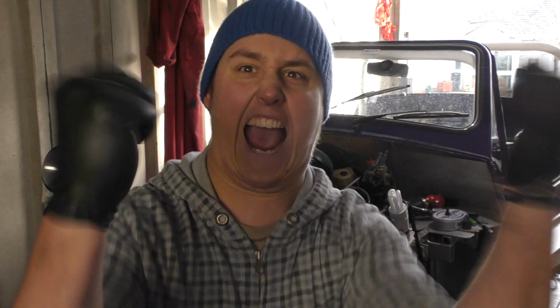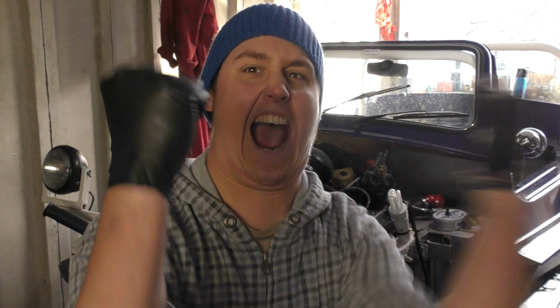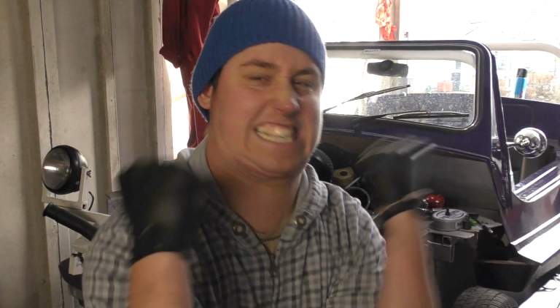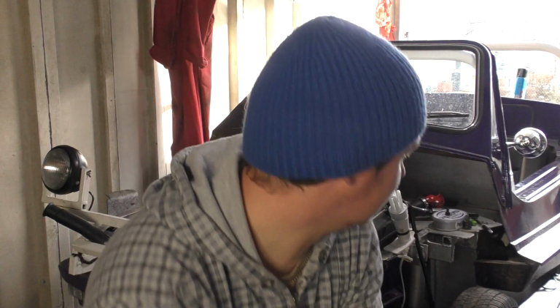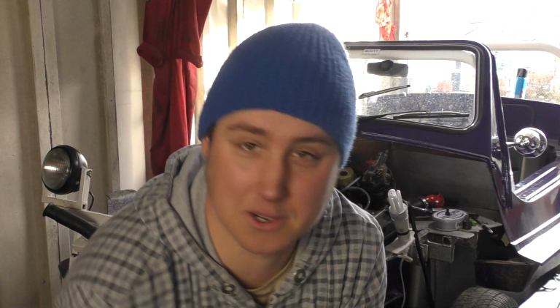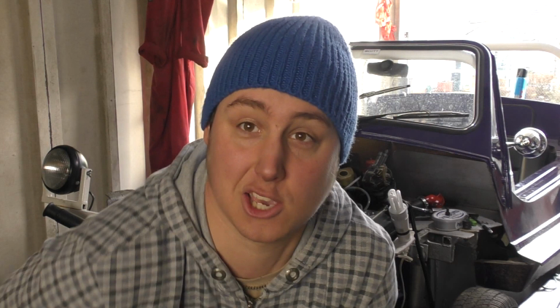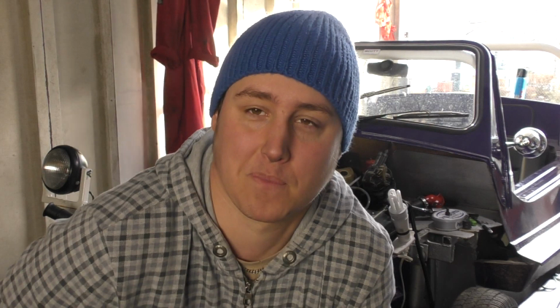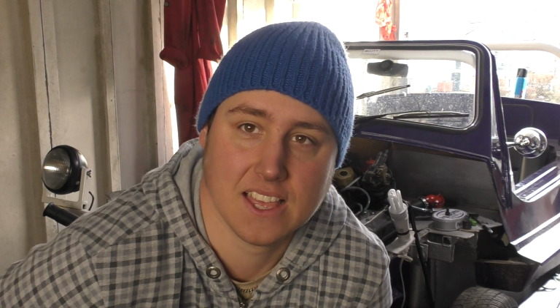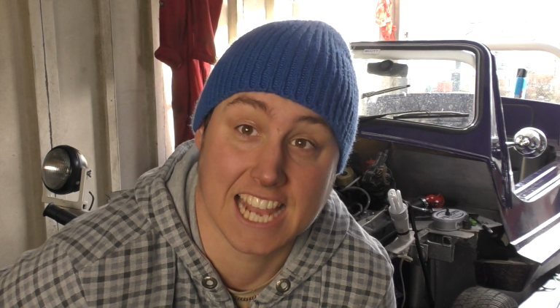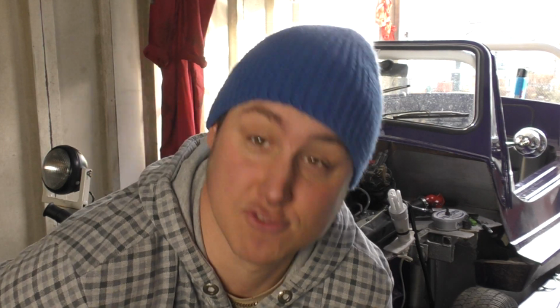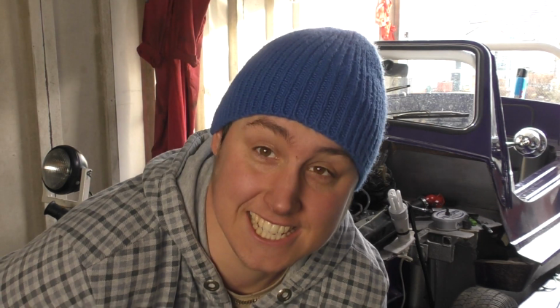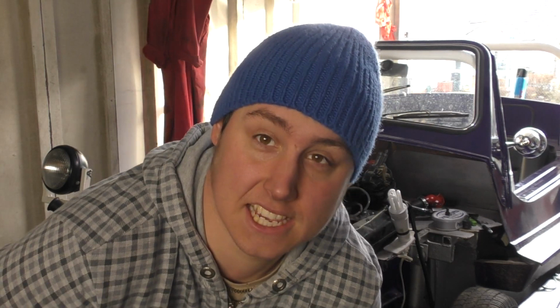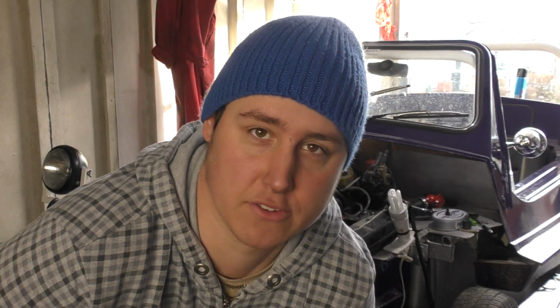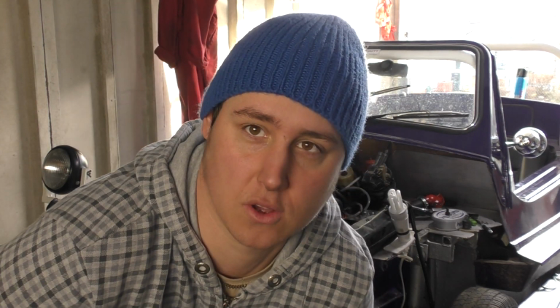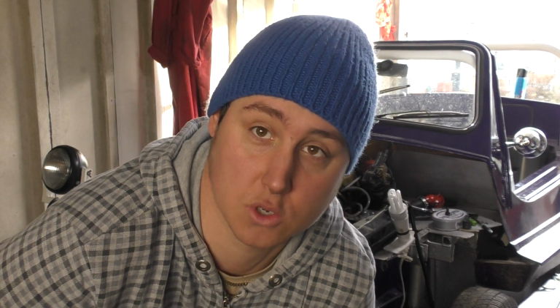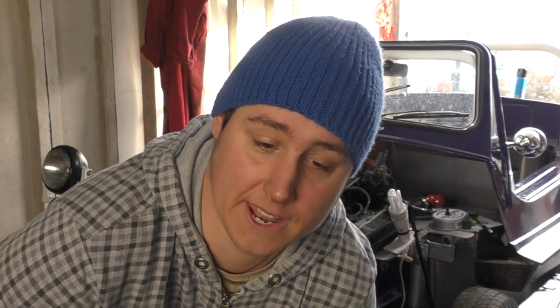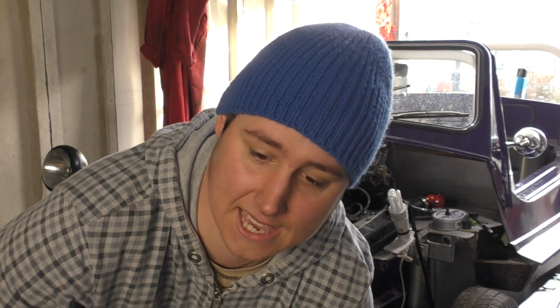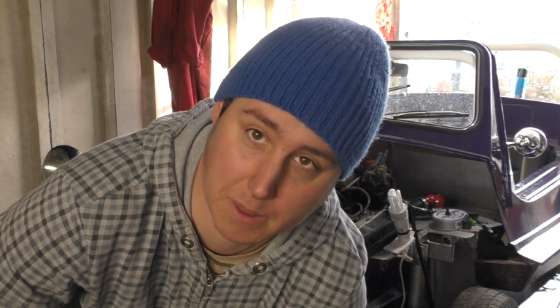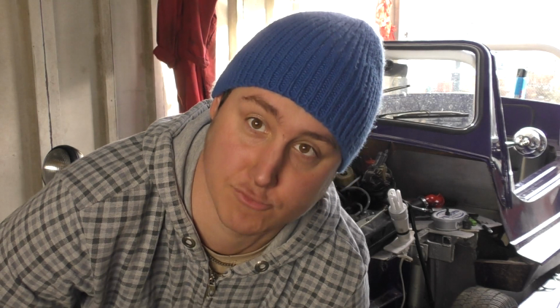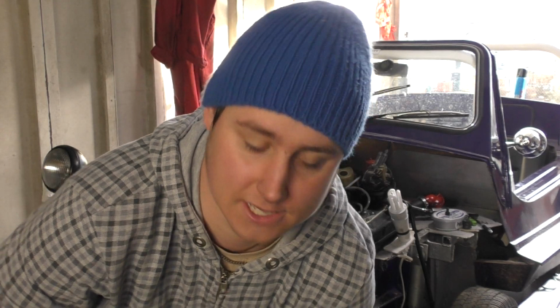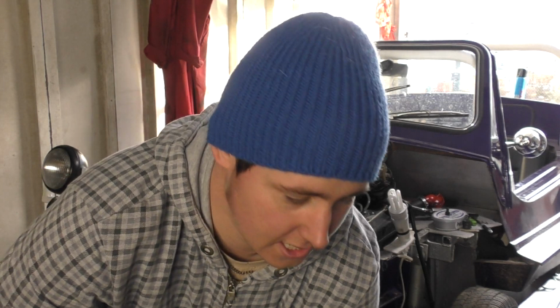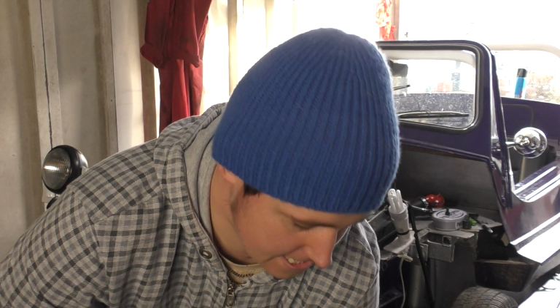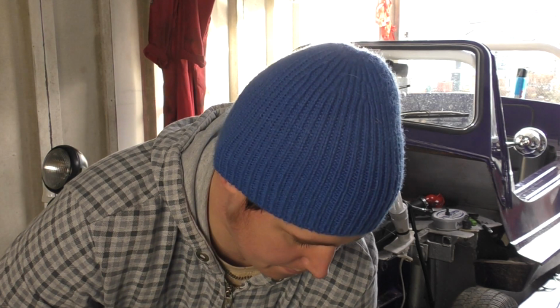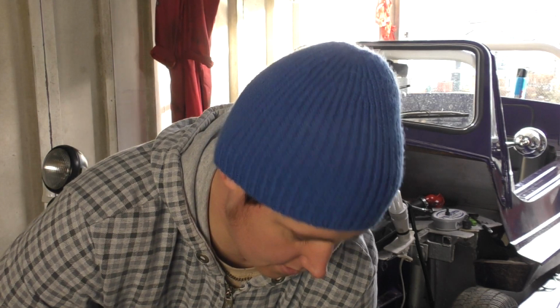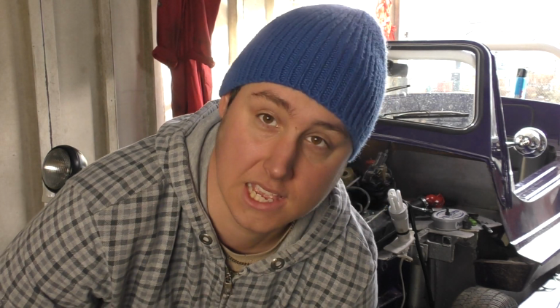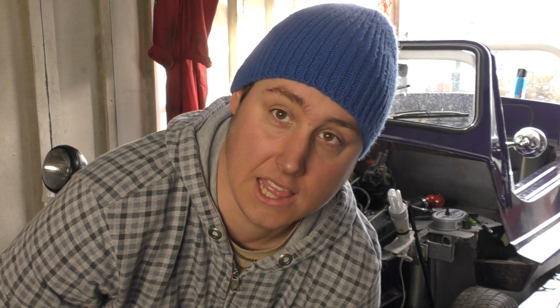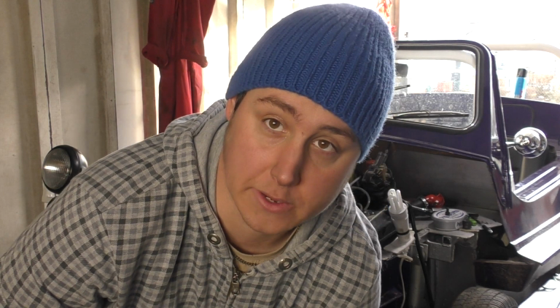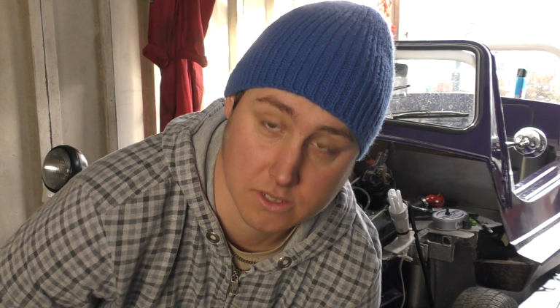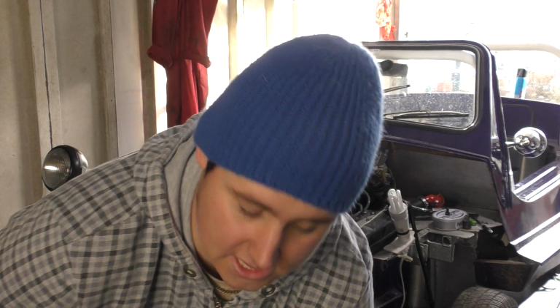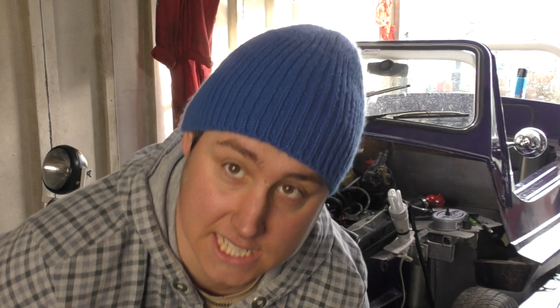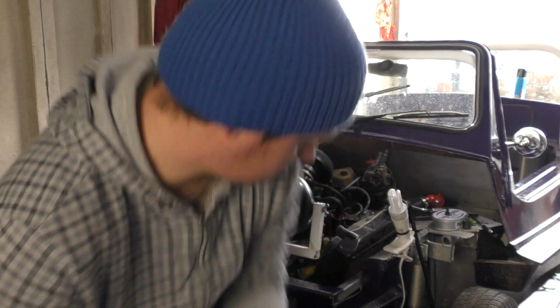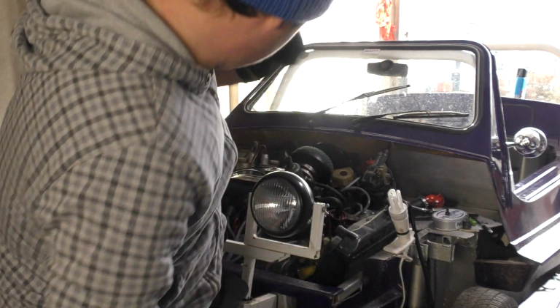Yes! The engine is running. I don't want to run it too long because there's no cooler on it as yet, but it's running! There's no exhaust on it yet, so that's the next job to look at.